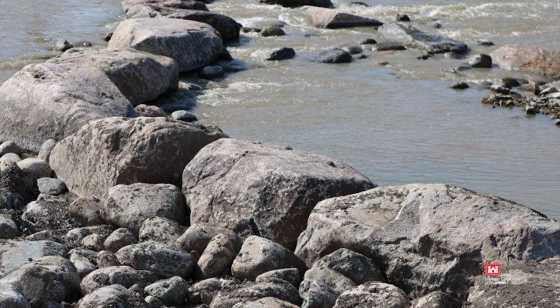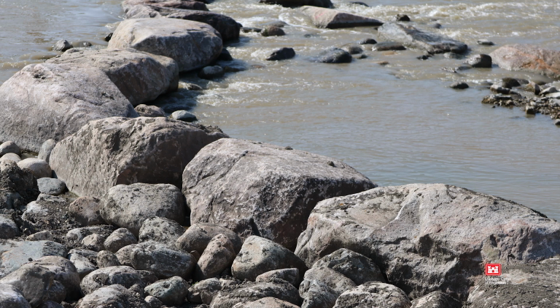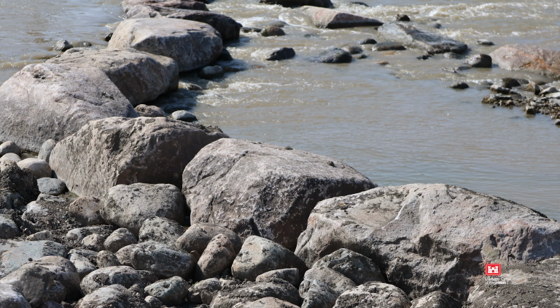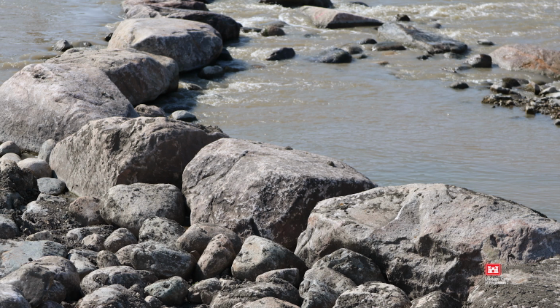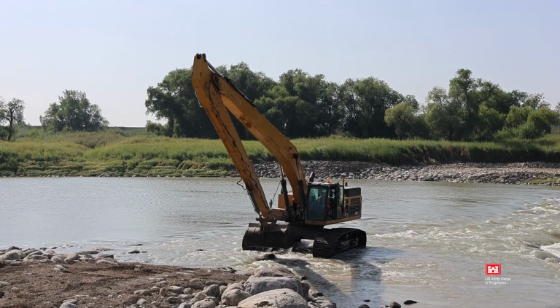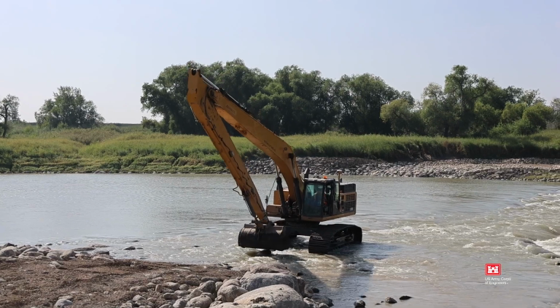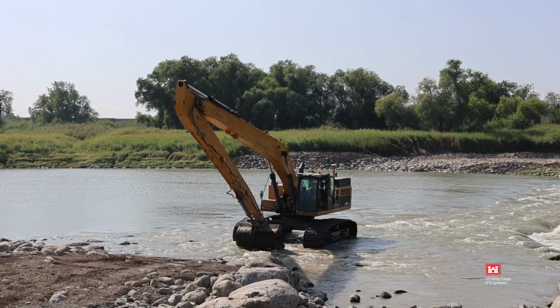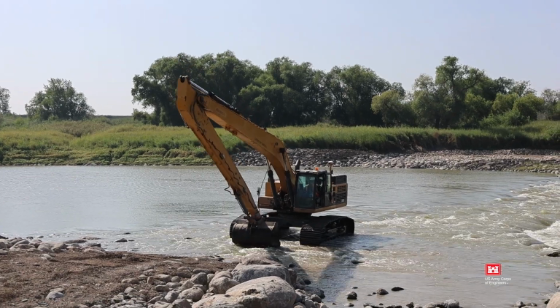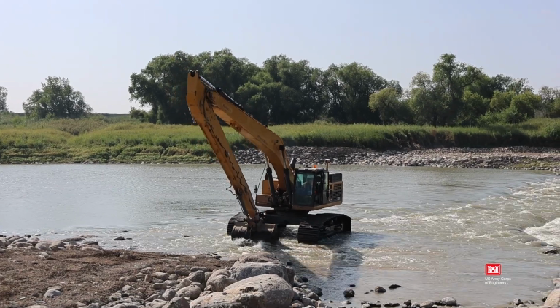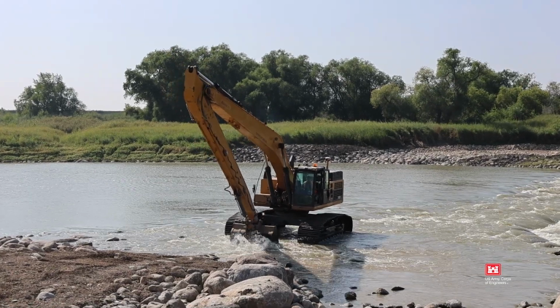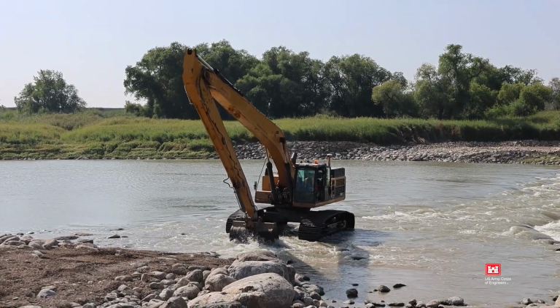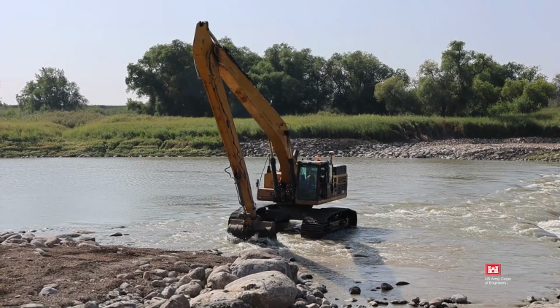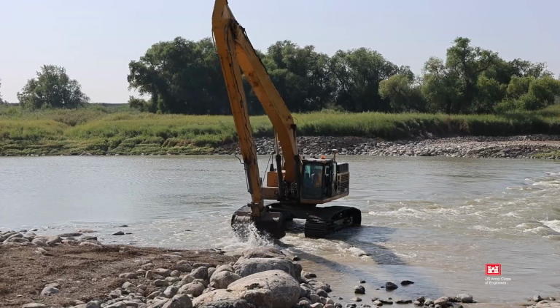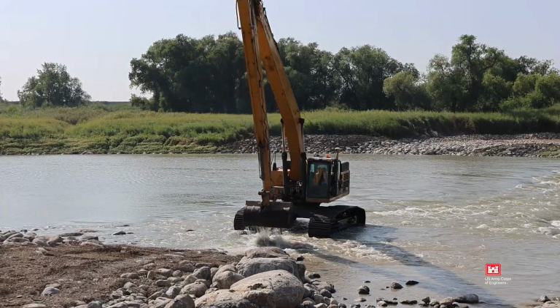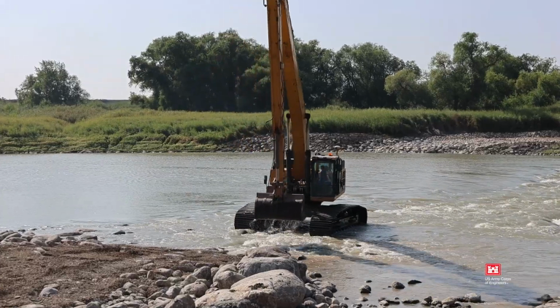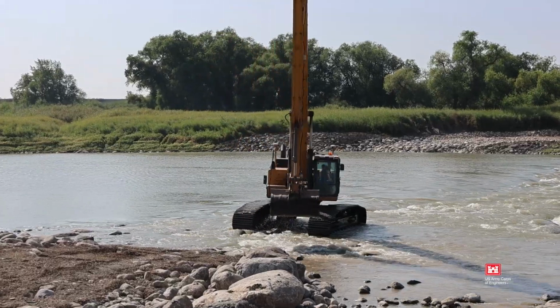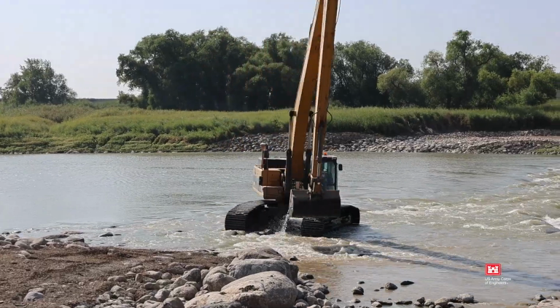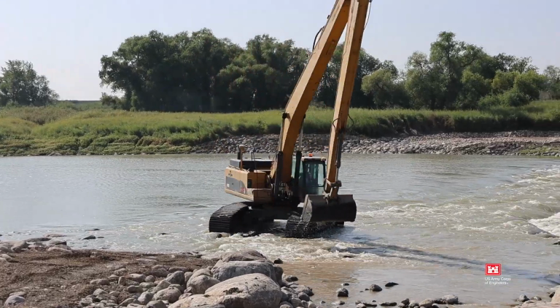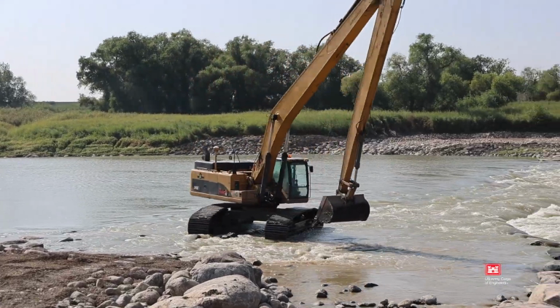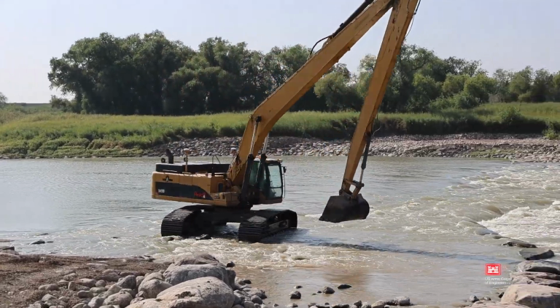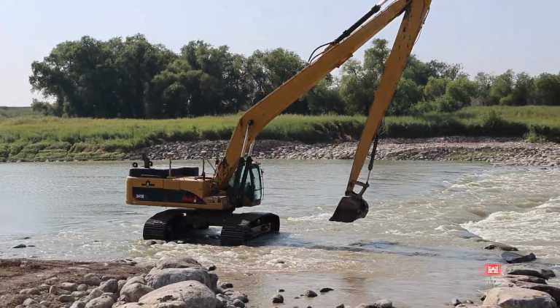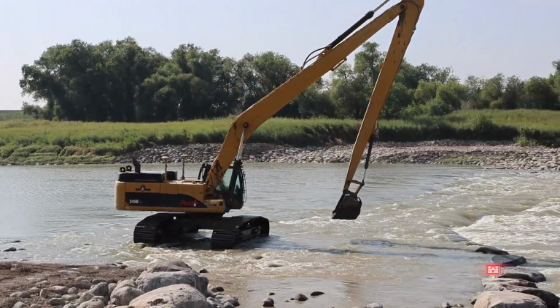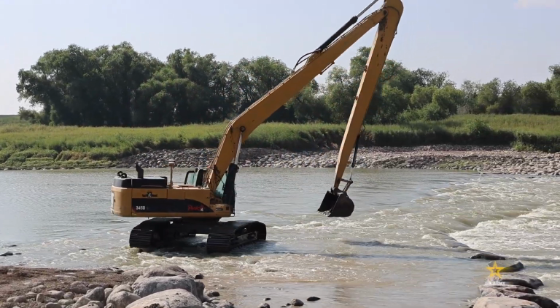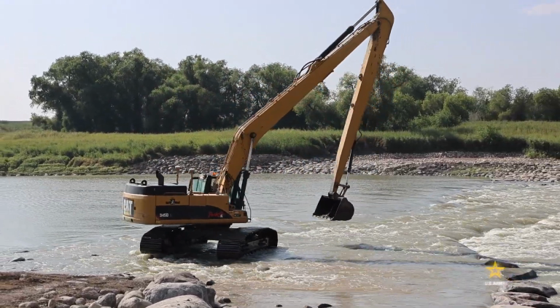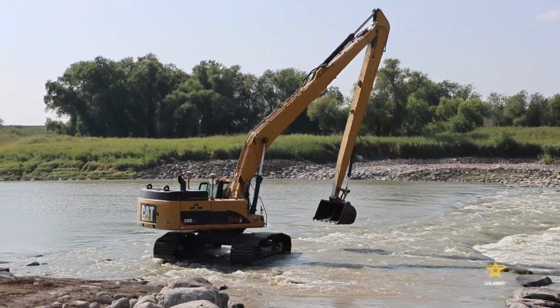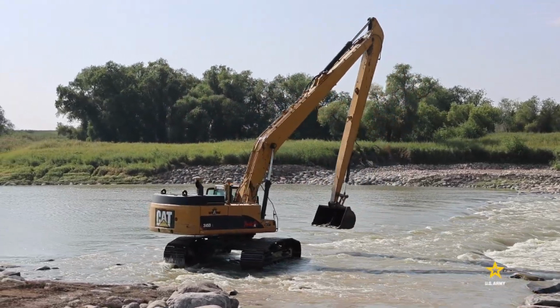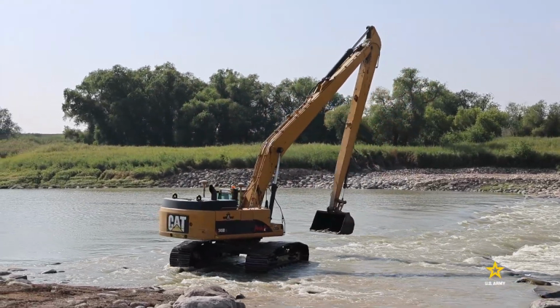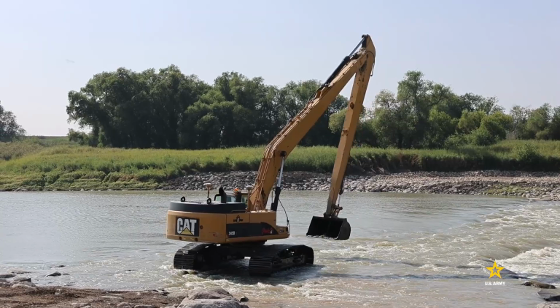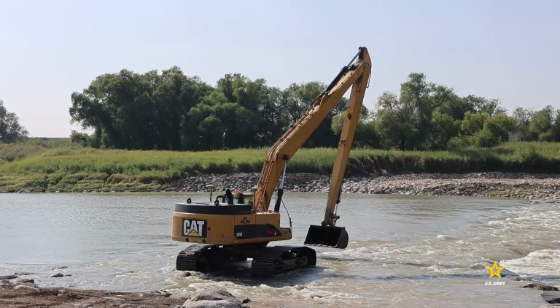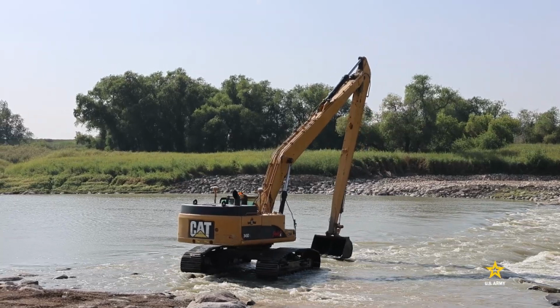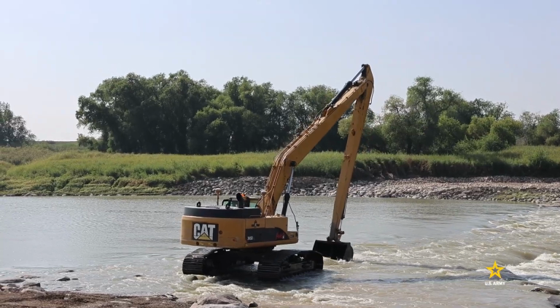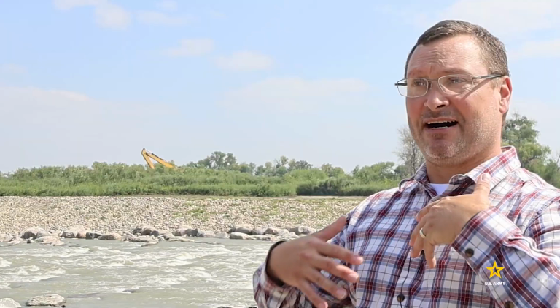They're placed in a manner that elevation goes down into the riverbed, but also keeps consistency of allowing for only a certain amount of water over the top.